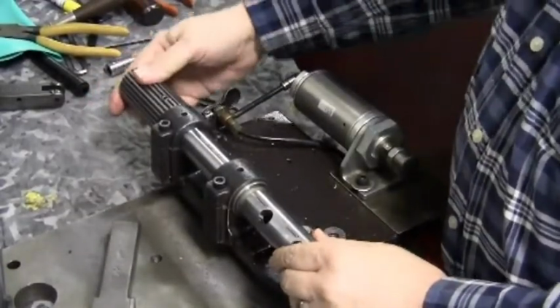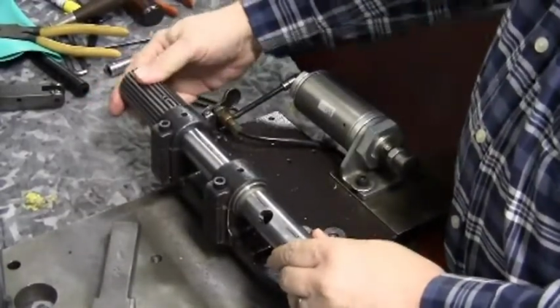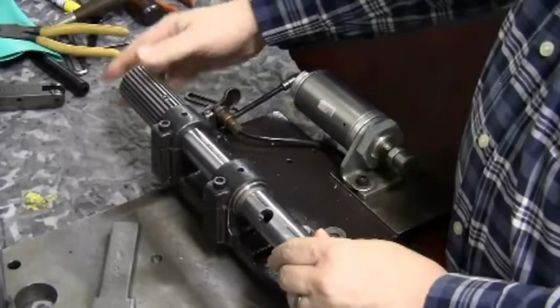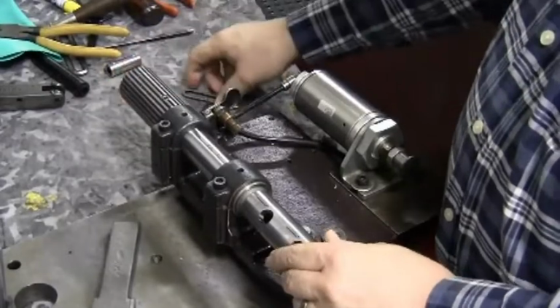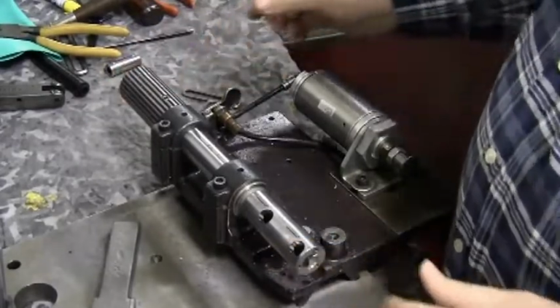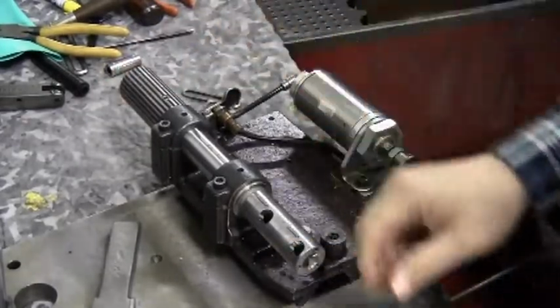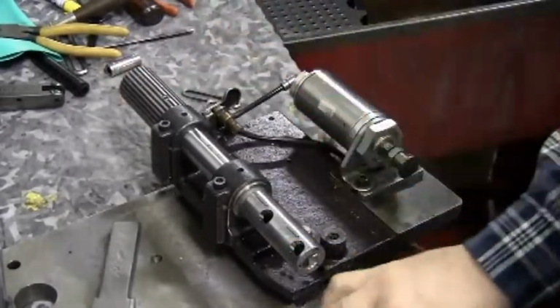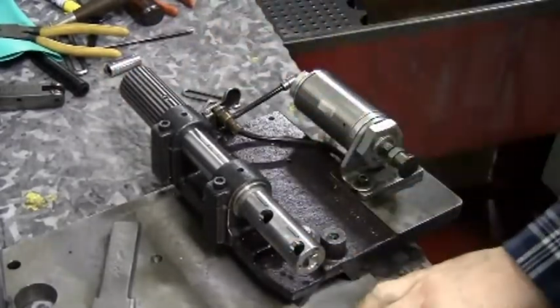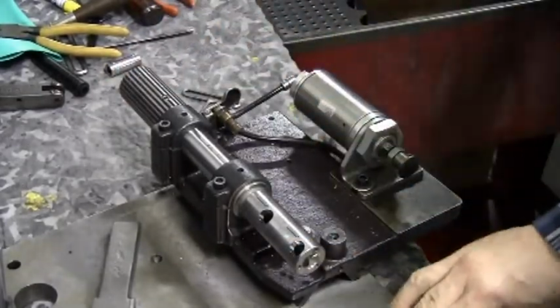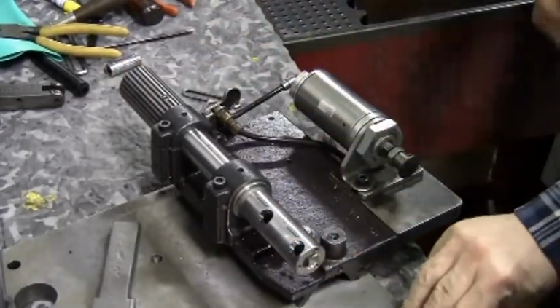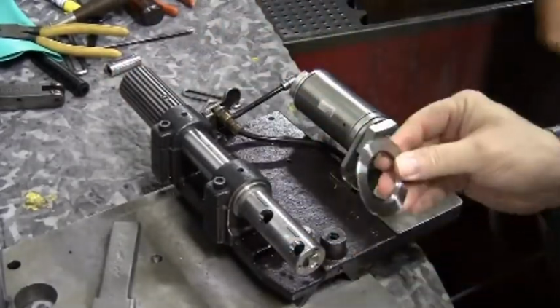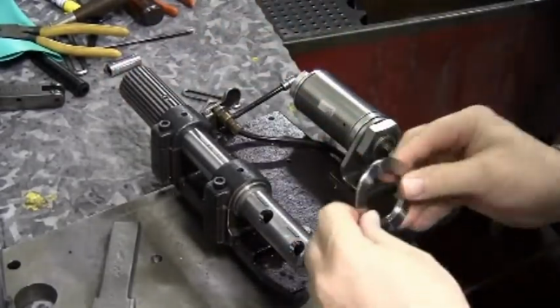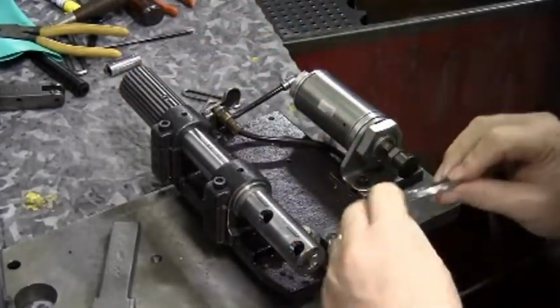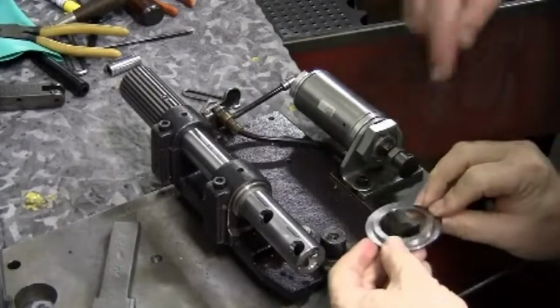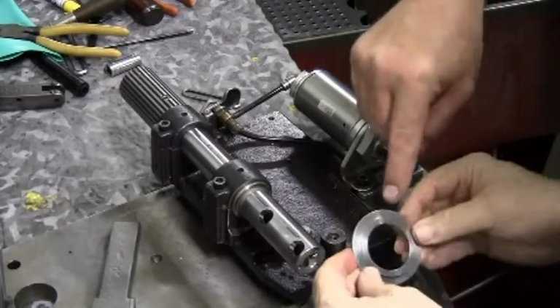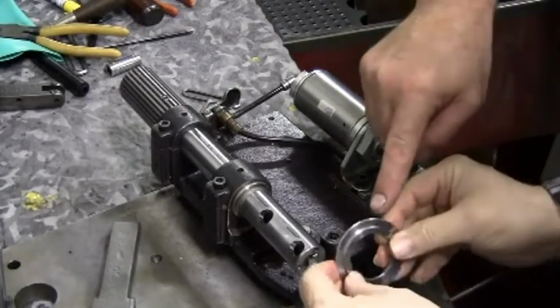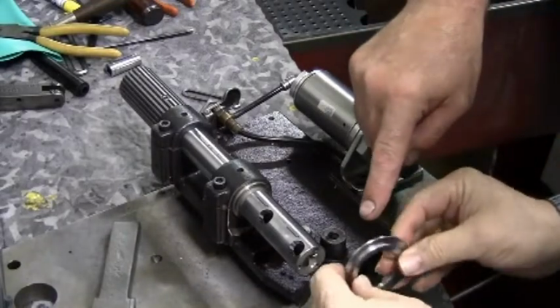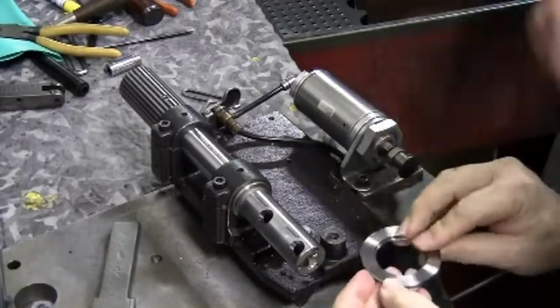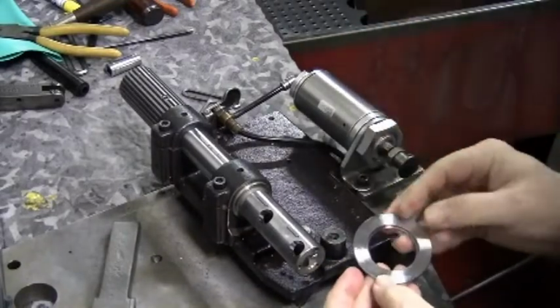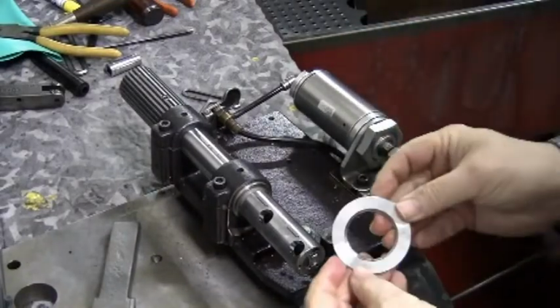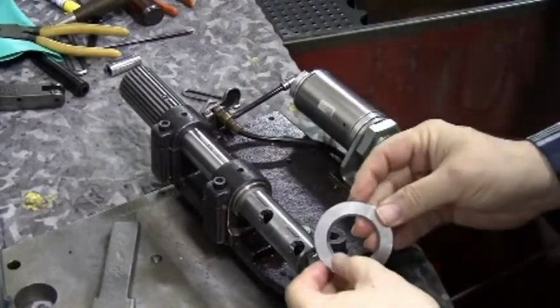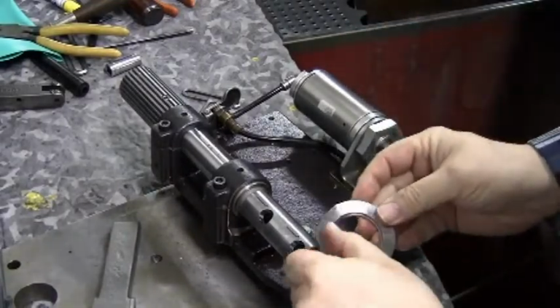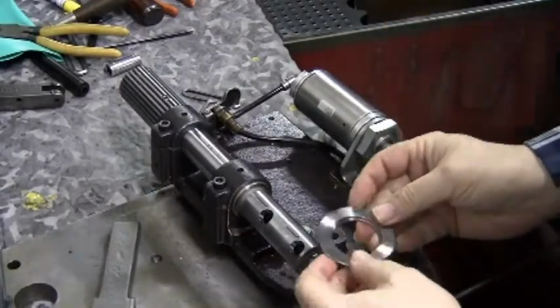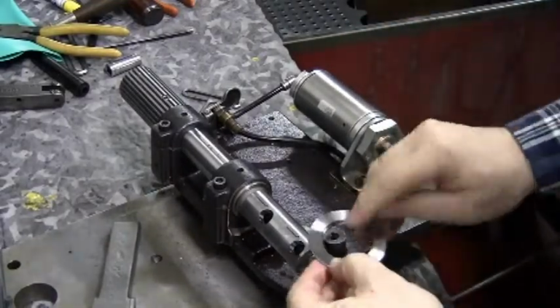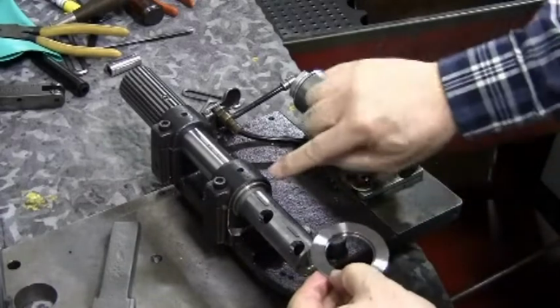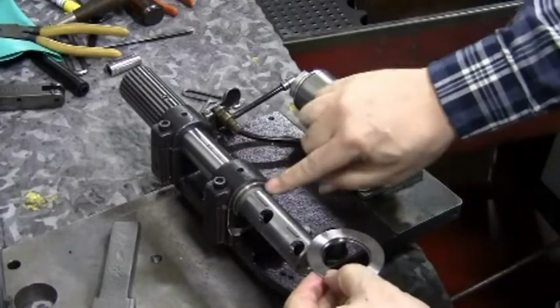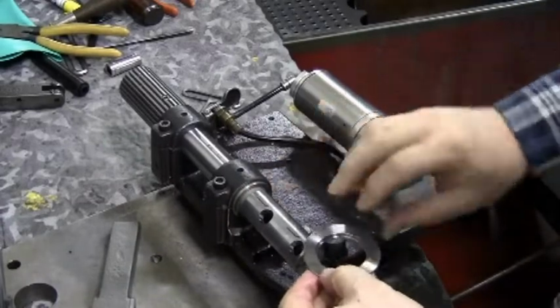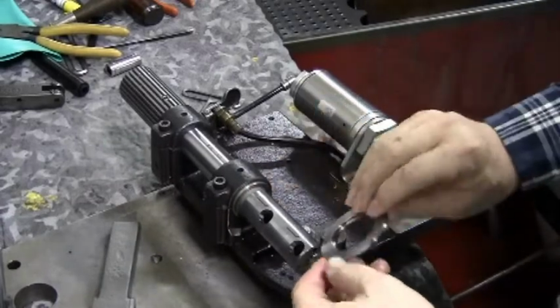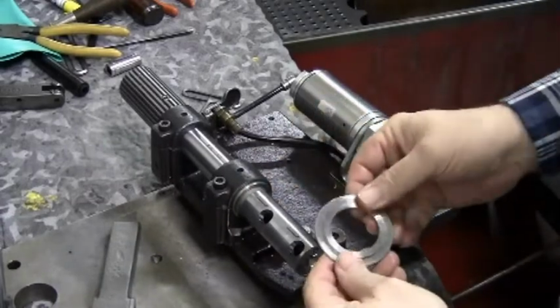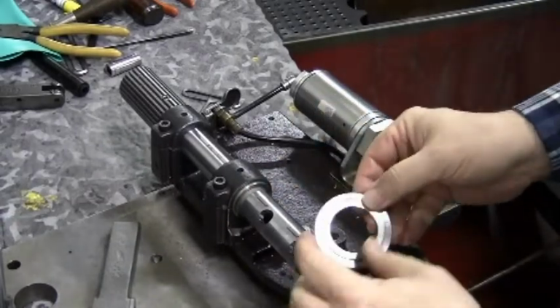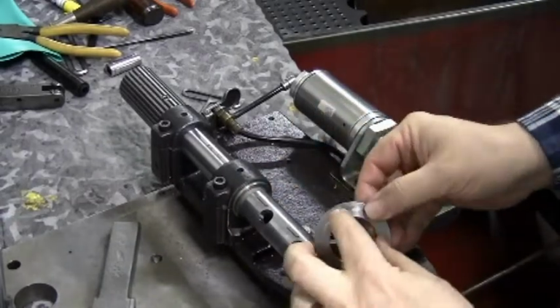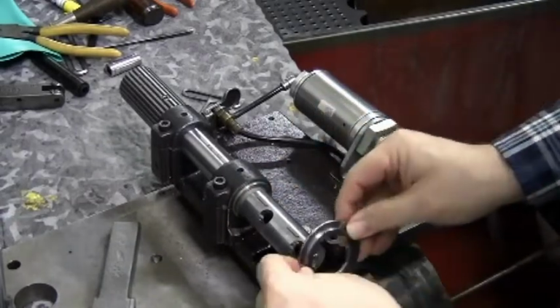First, by sliding the chuck in the saddles and installing the hand wheel splined pulley. Make sure that you have no lateral movement of the chuck shaft in the saddle bearings.